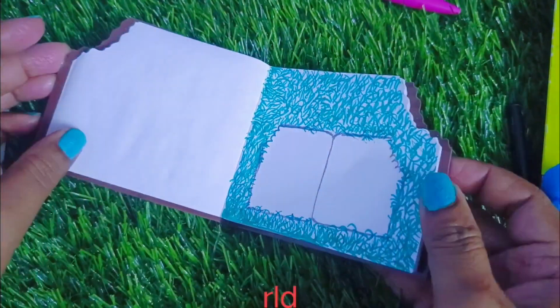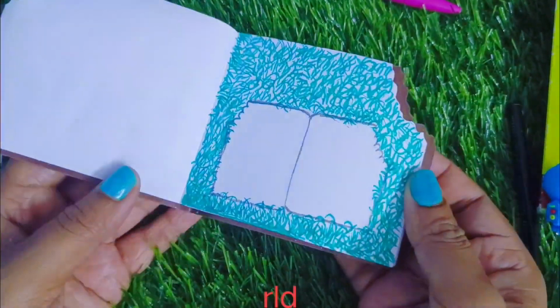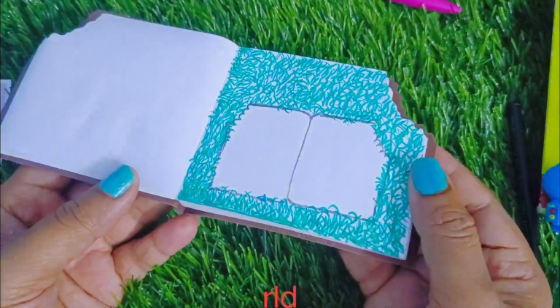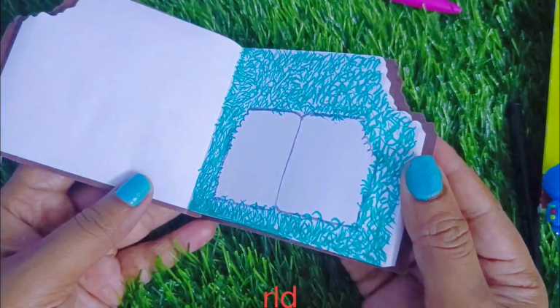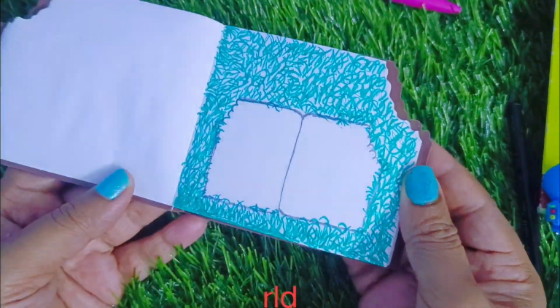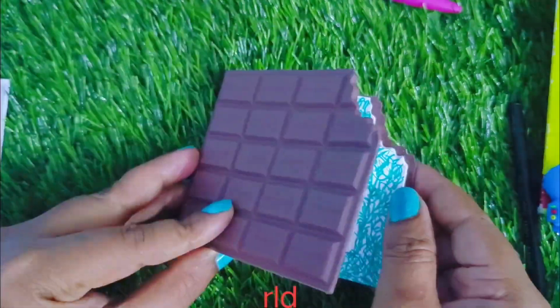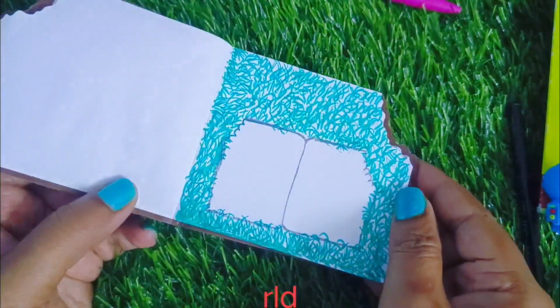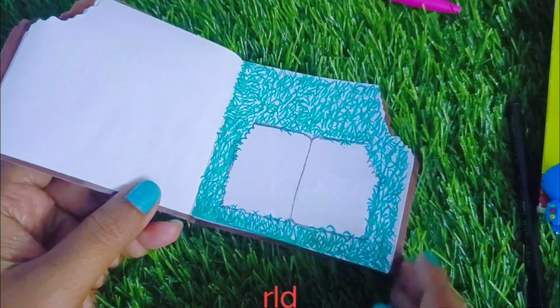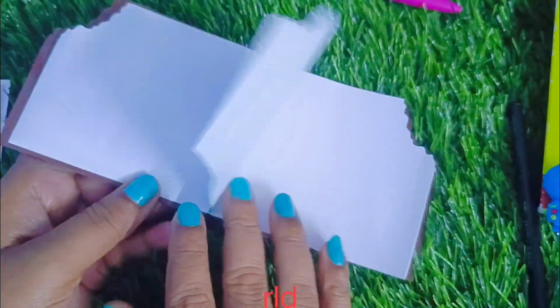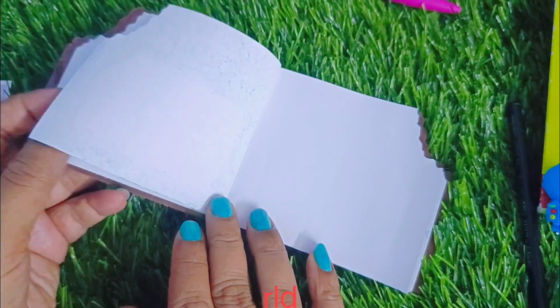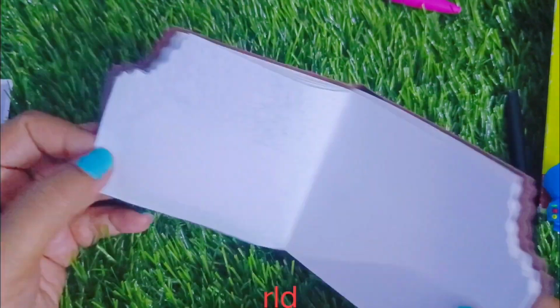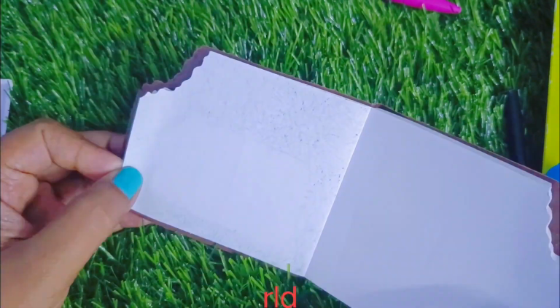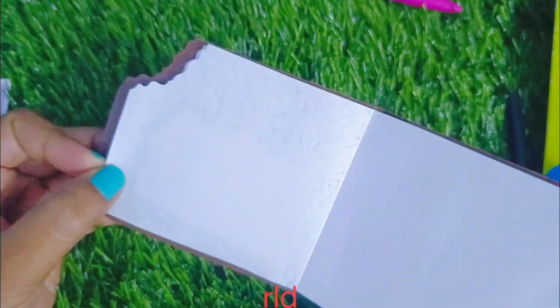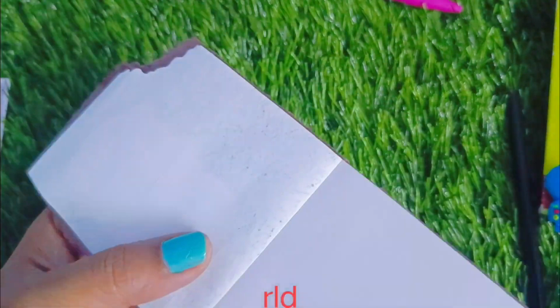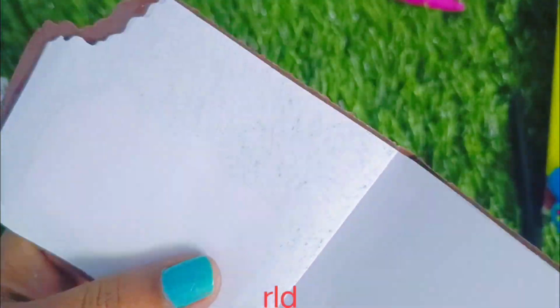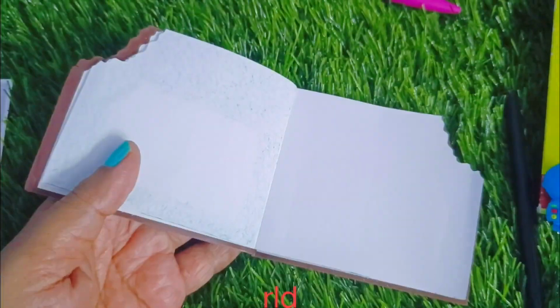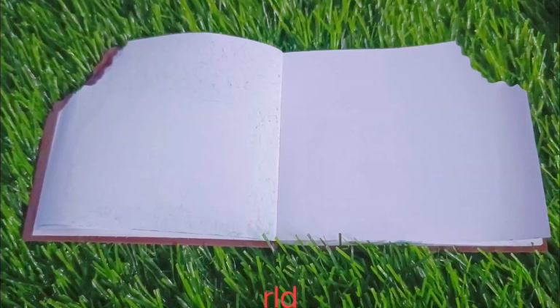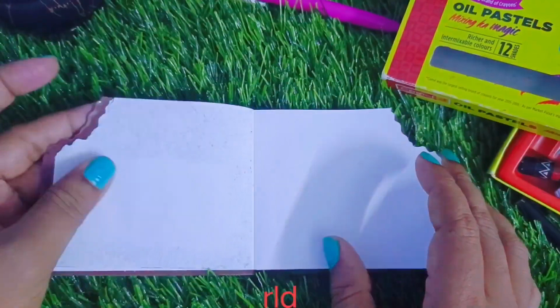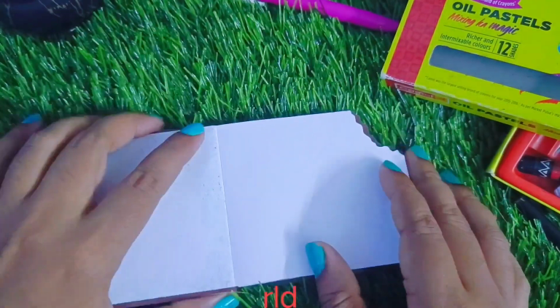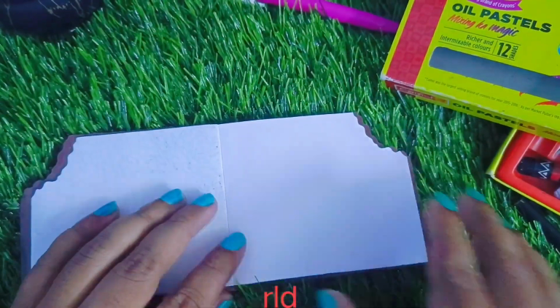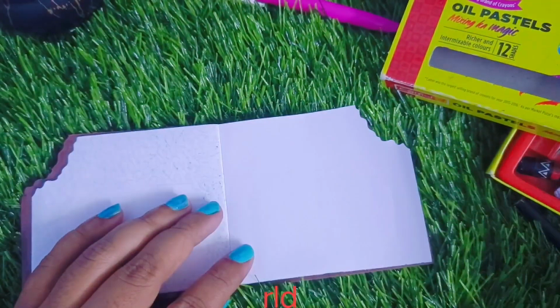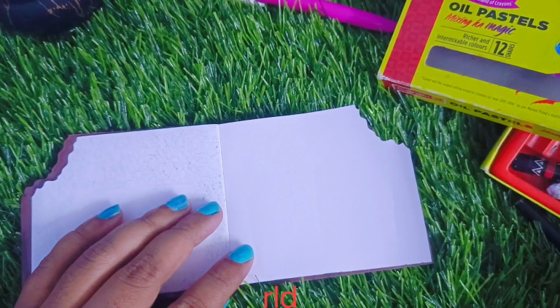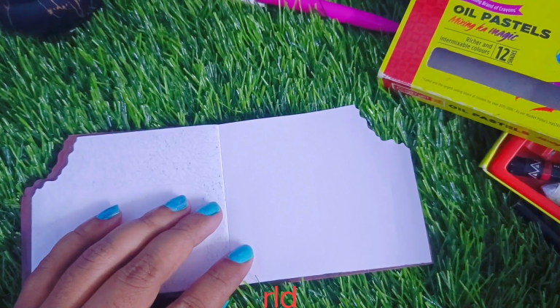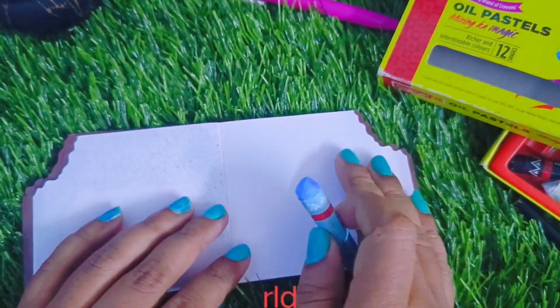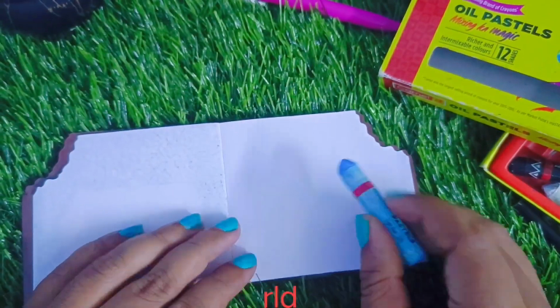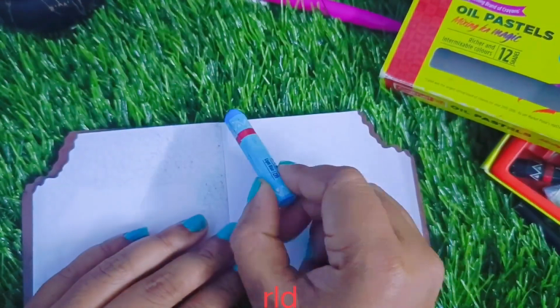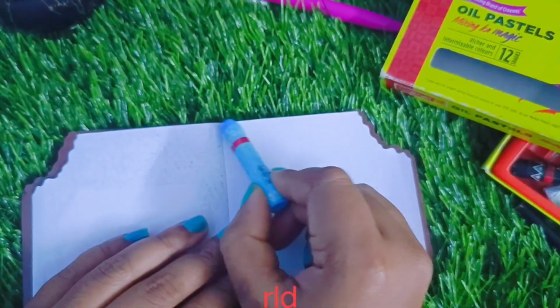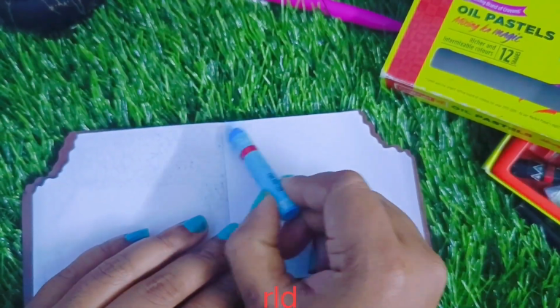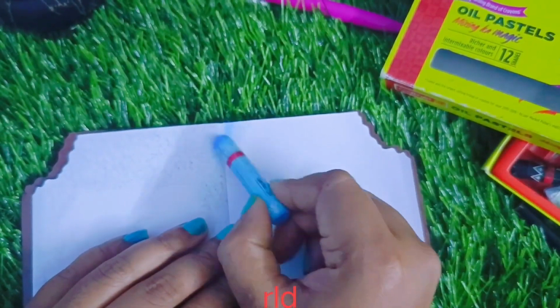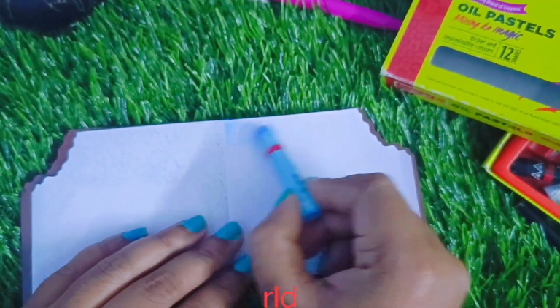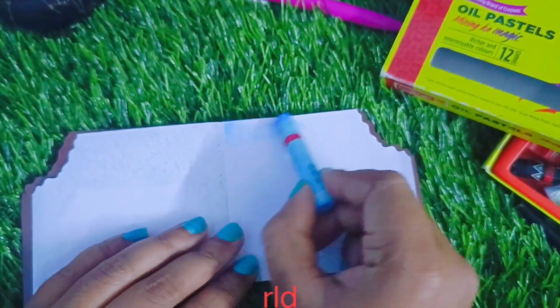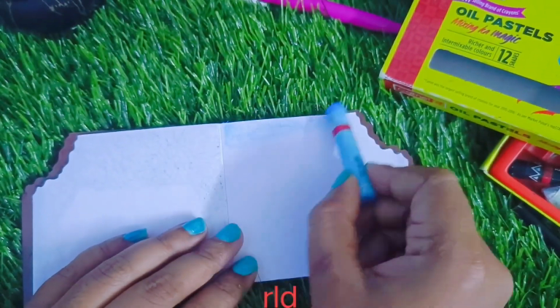Next, I will check the sketching in this notebook as well as the quality of my paper. I am really excited.